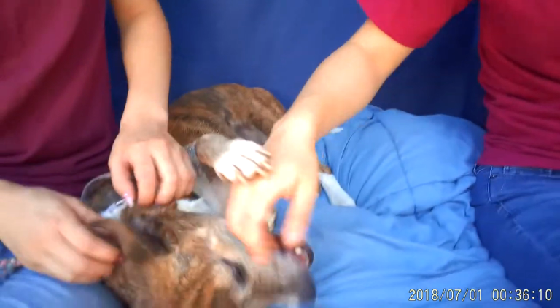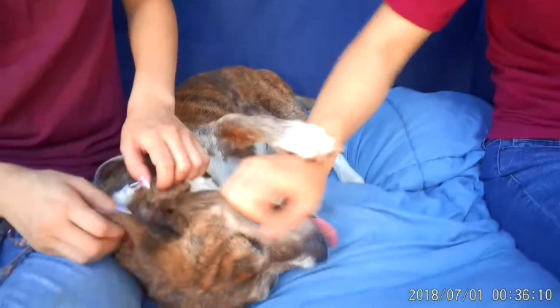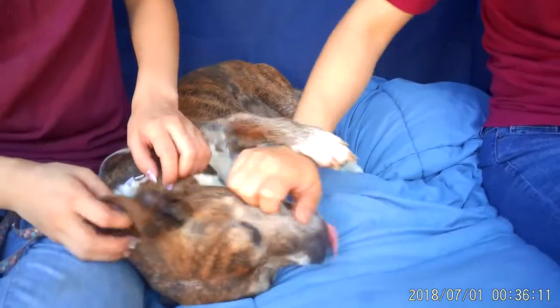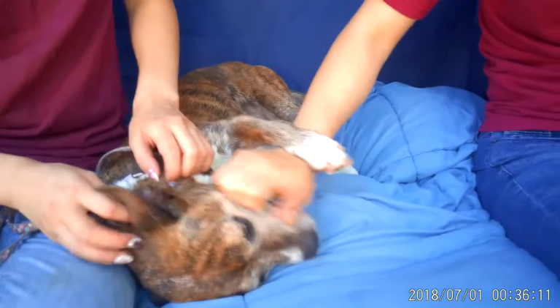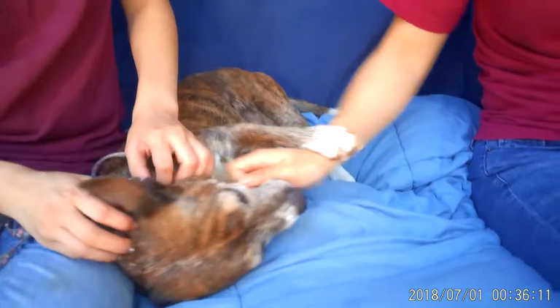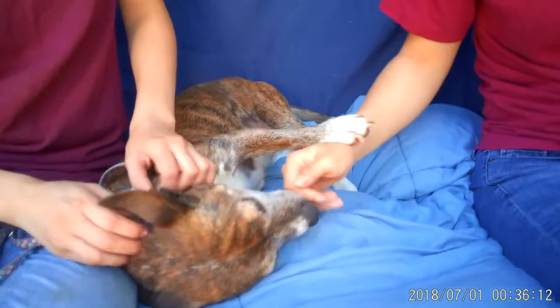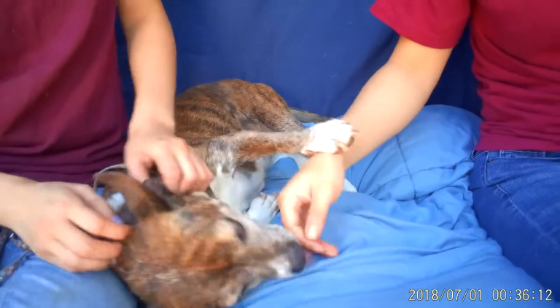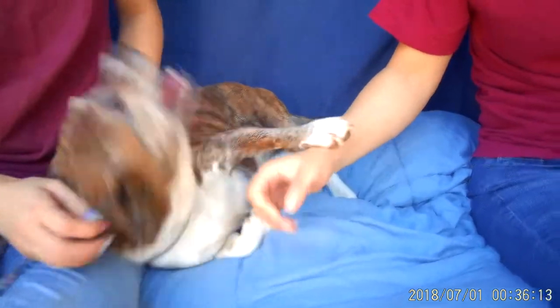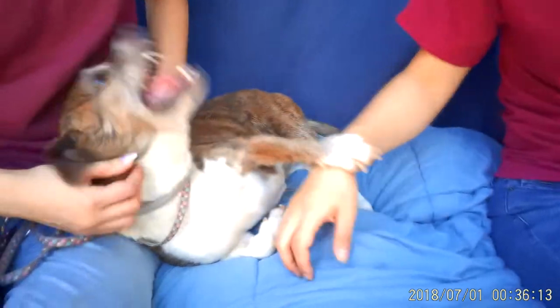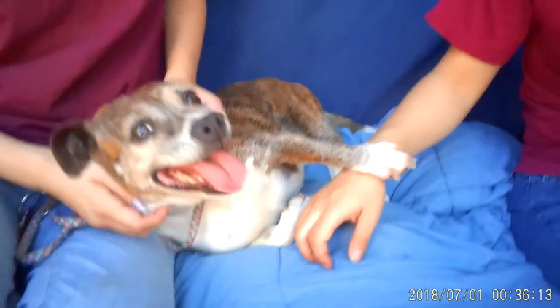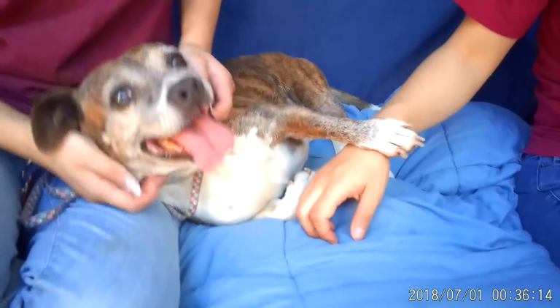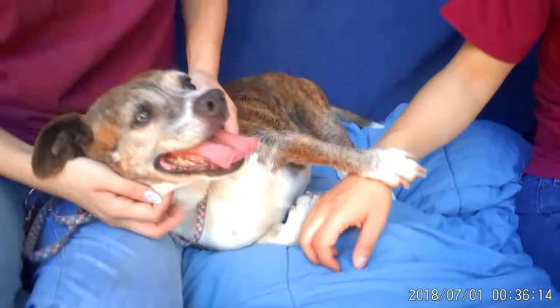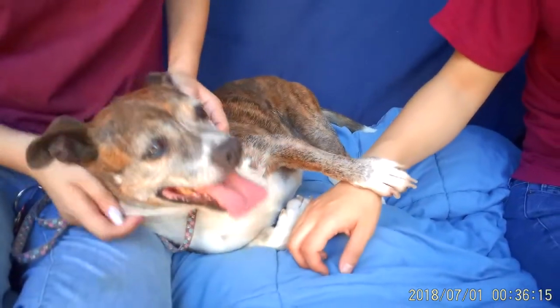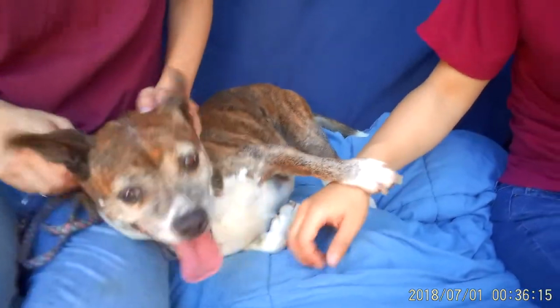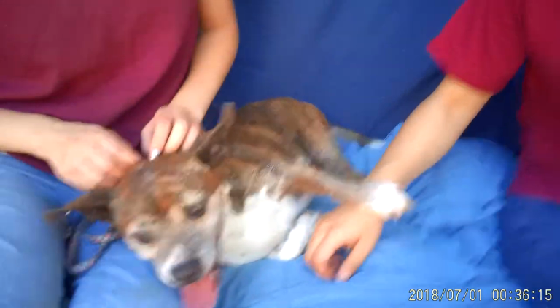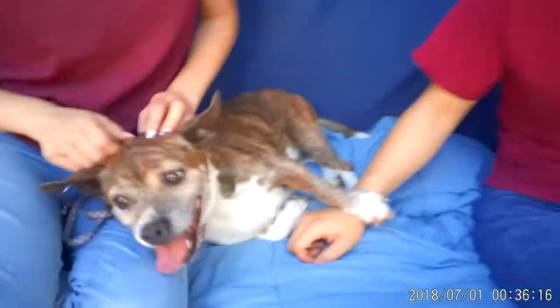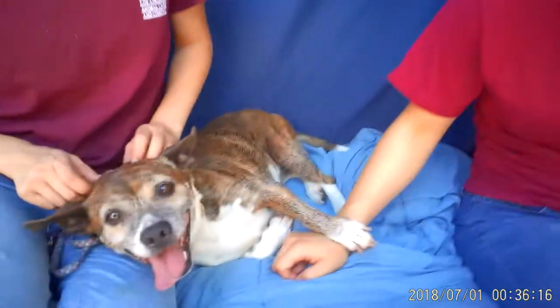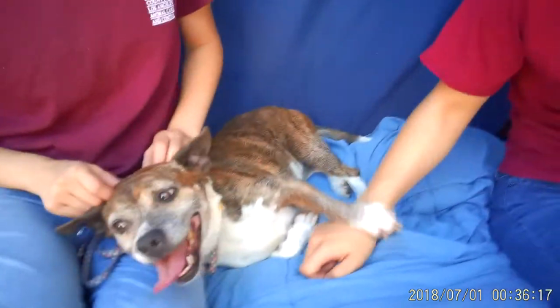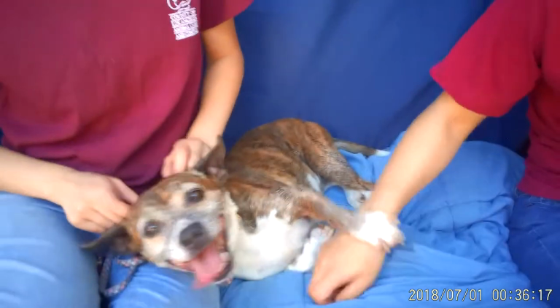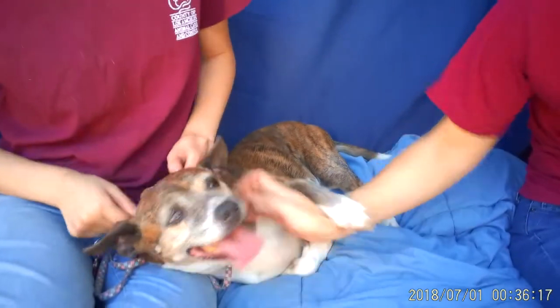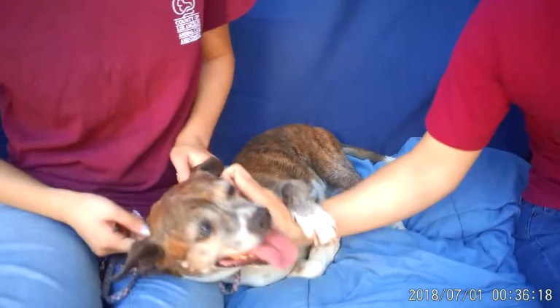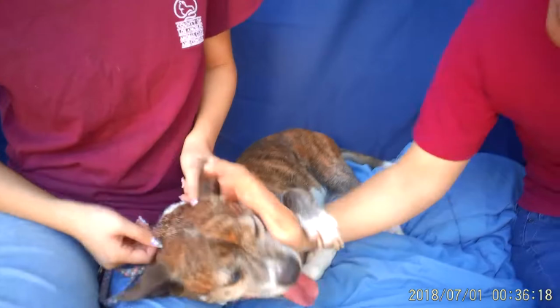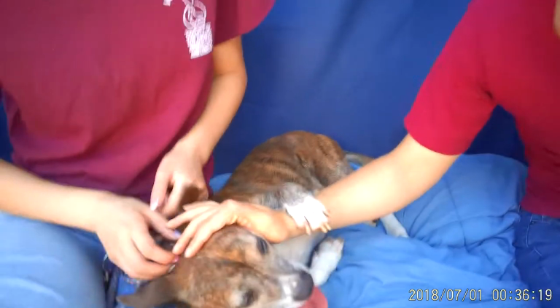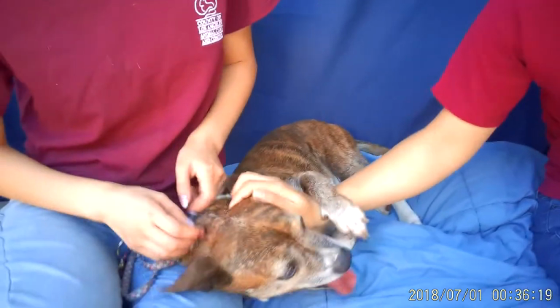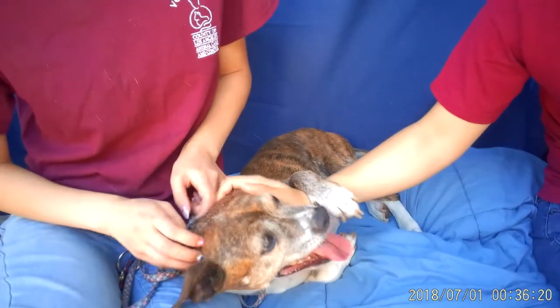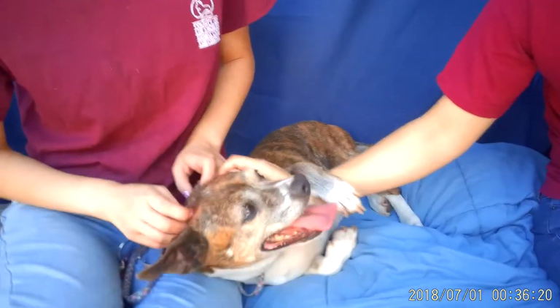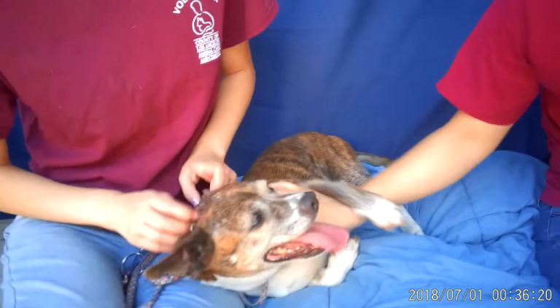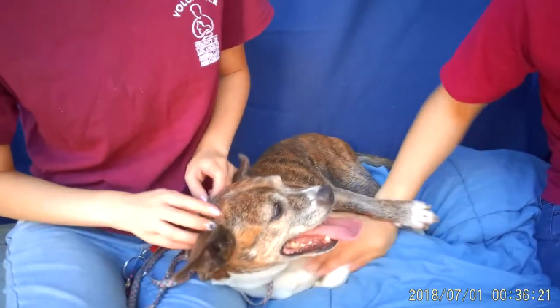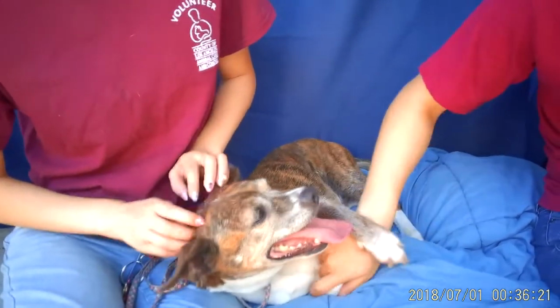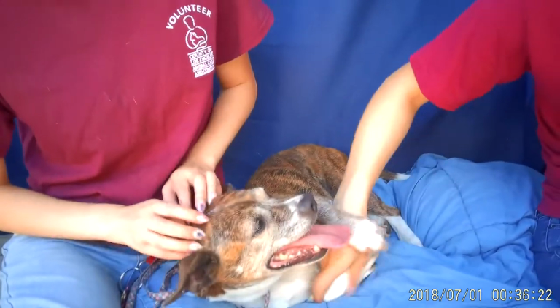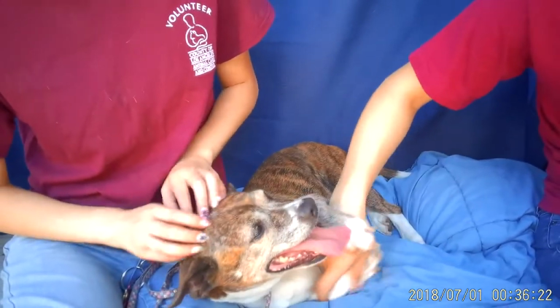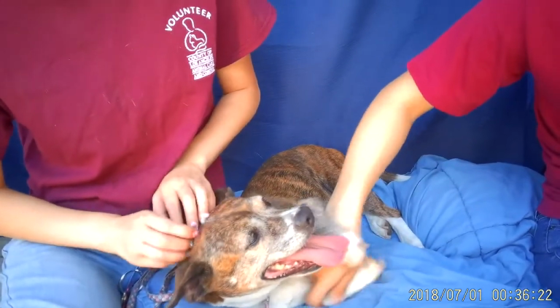You want to hang out with her, you want to pet her, you want her to sit on your lap while you're watching TV. This is a terrific, terrific girl. She's super friendly and that's what we can tell you about her.